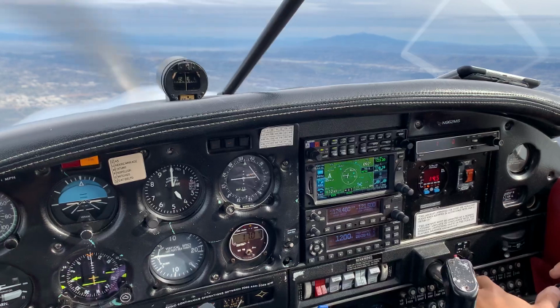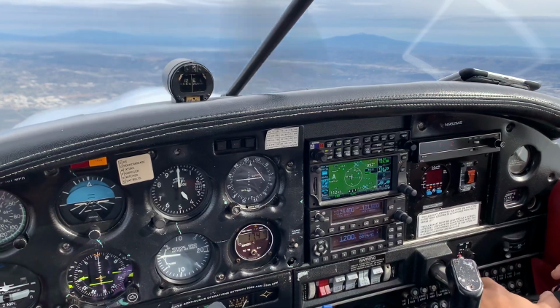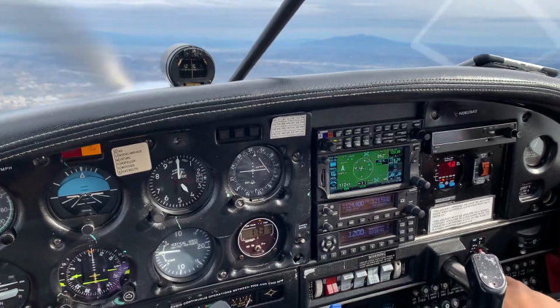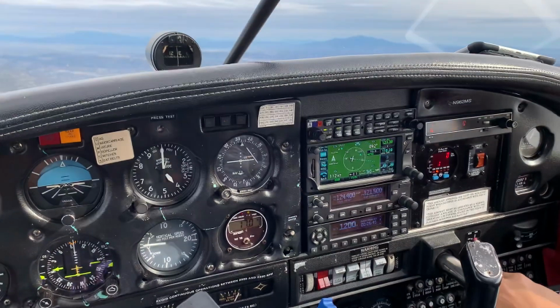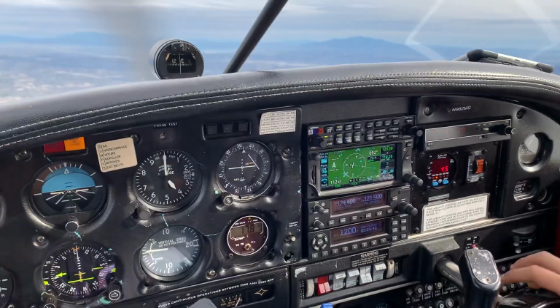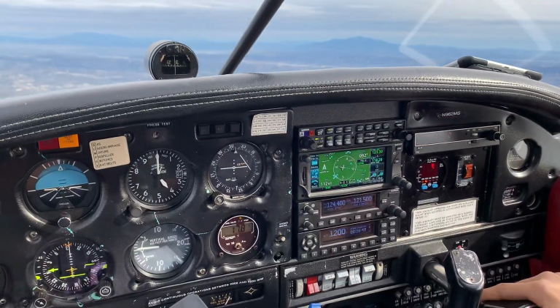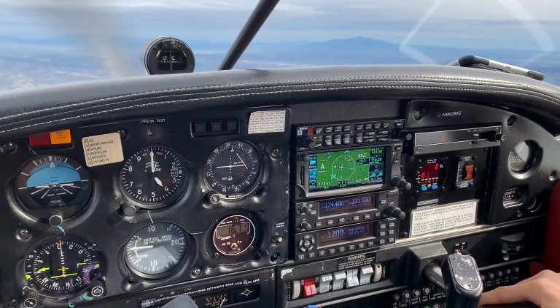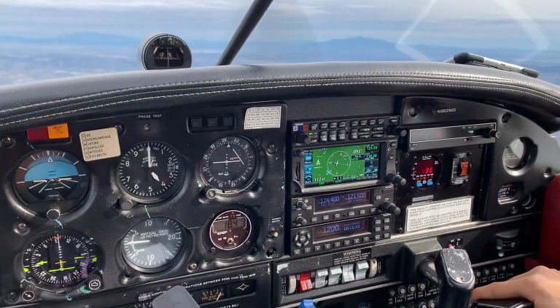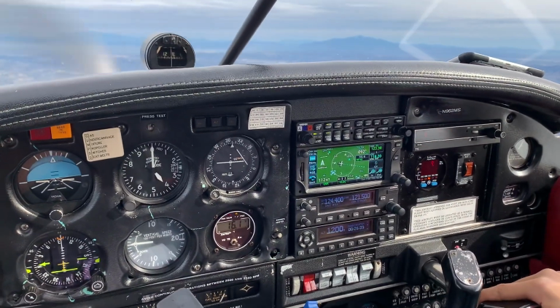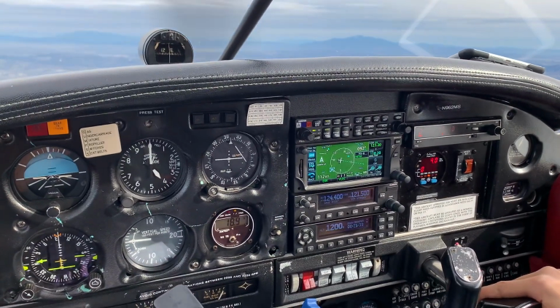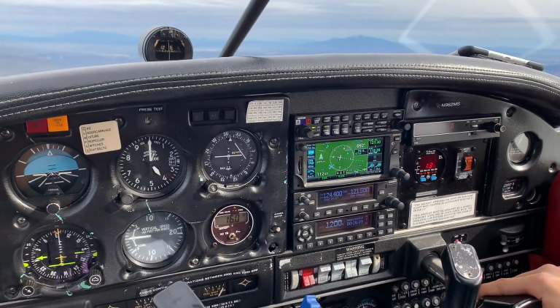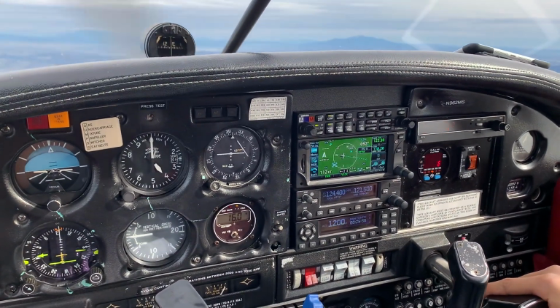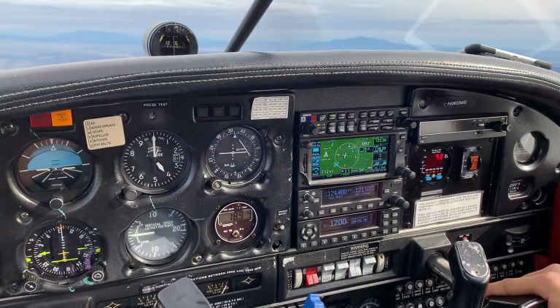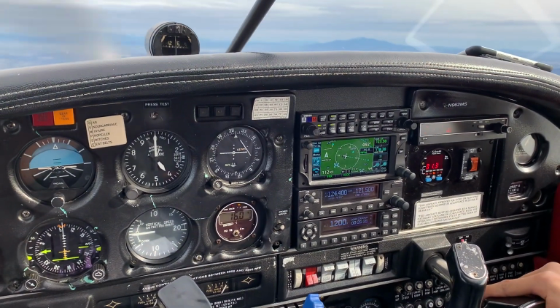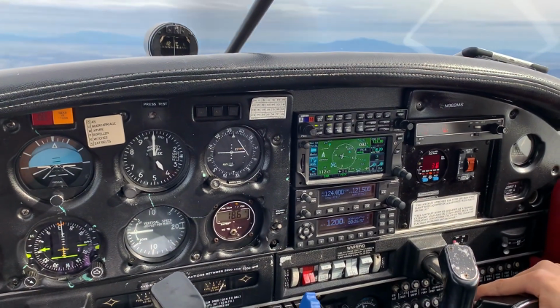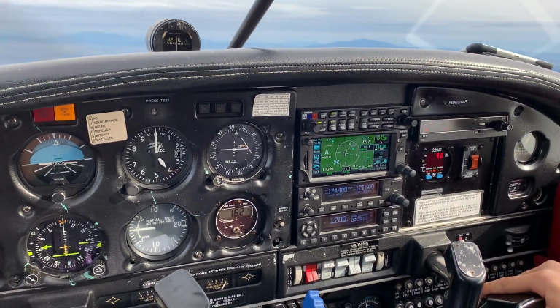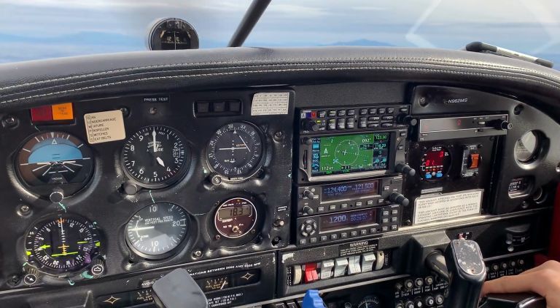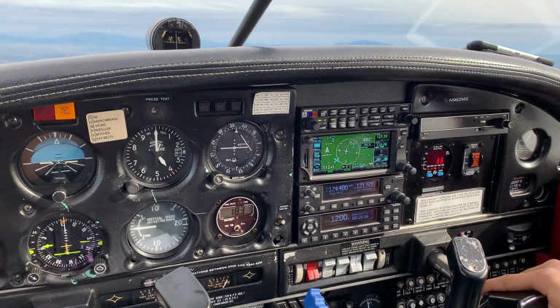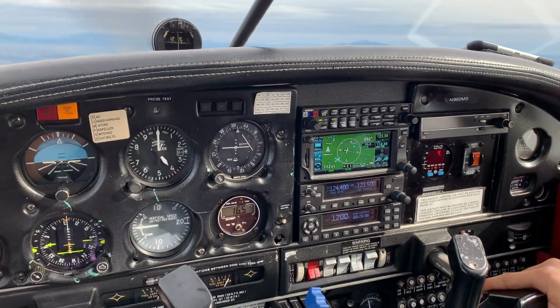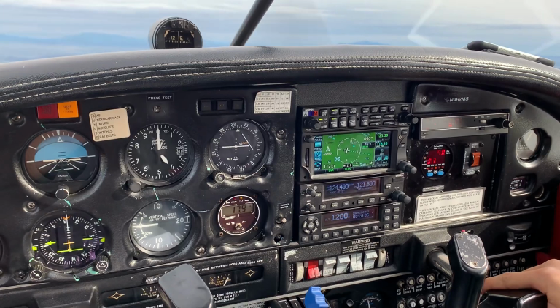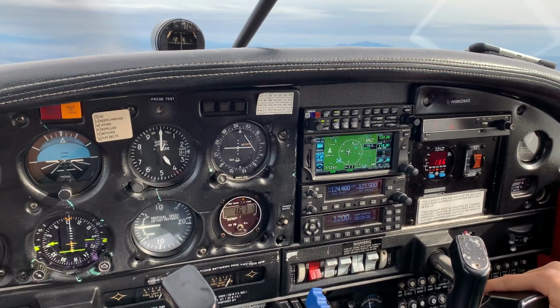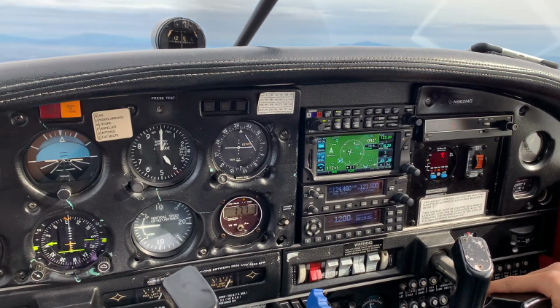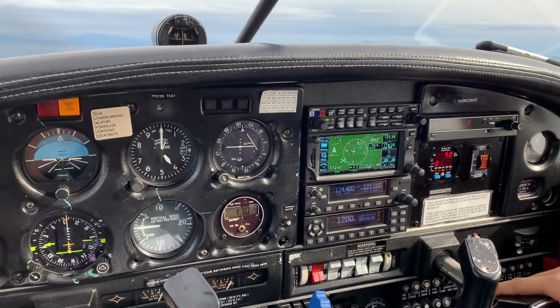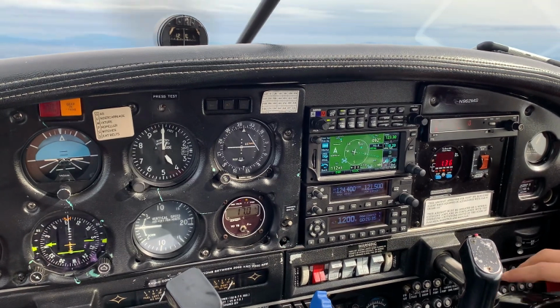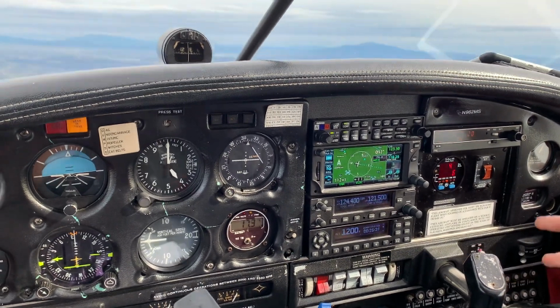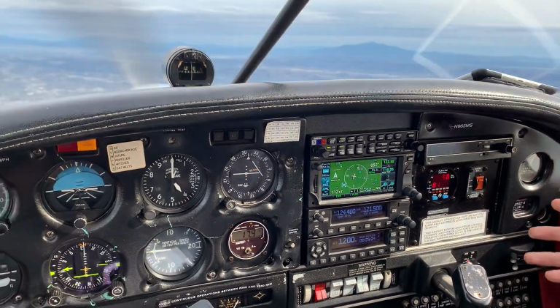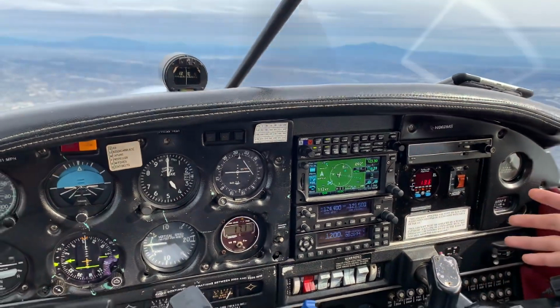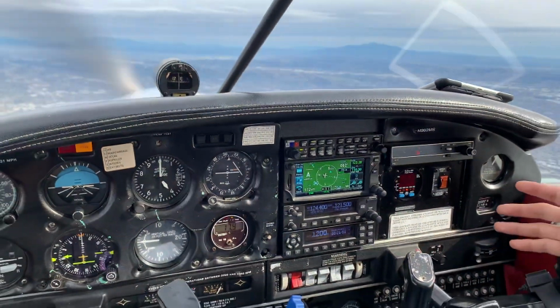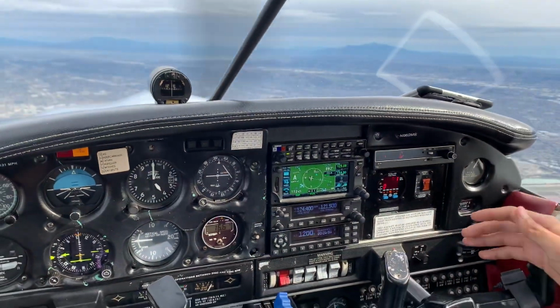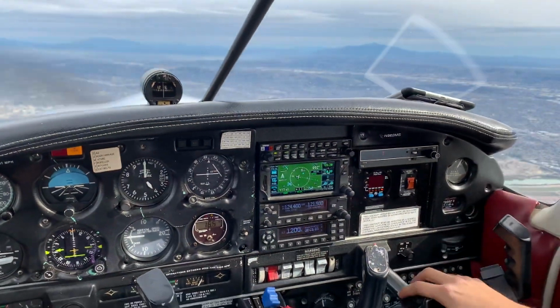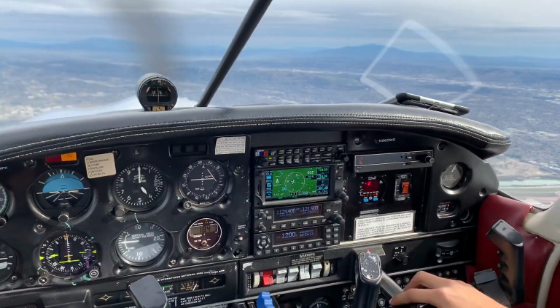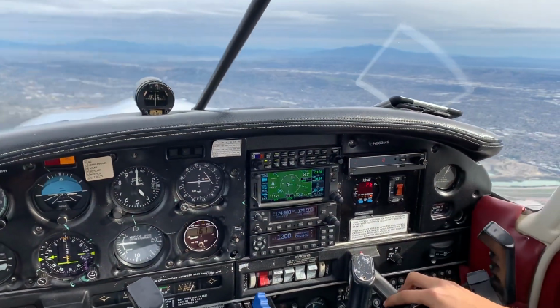We're going to practice an emergency gear extension. I'm going to teach you how to teach it to your students.